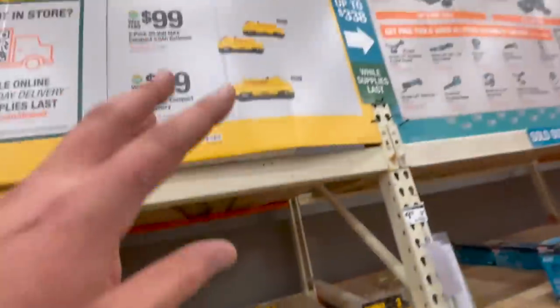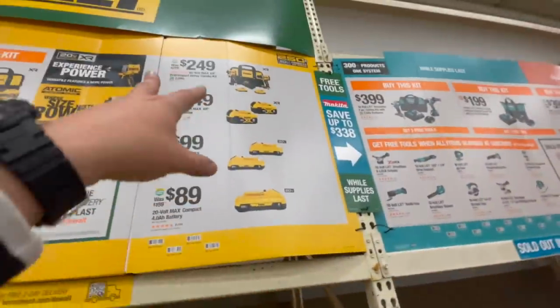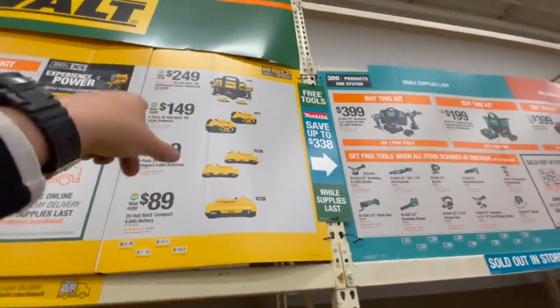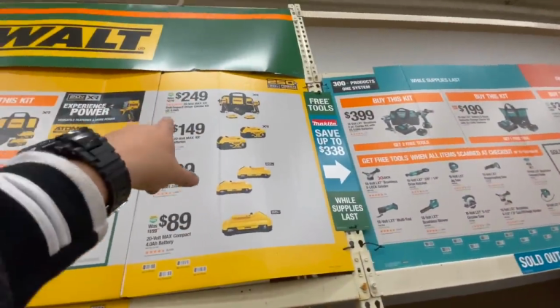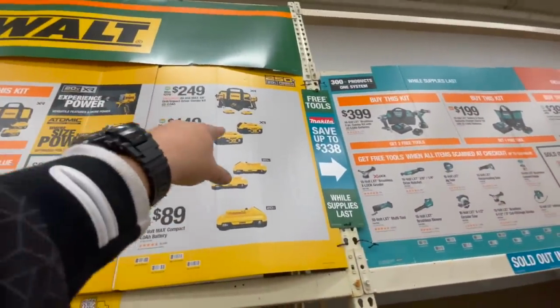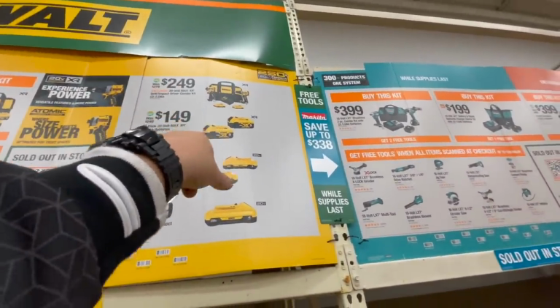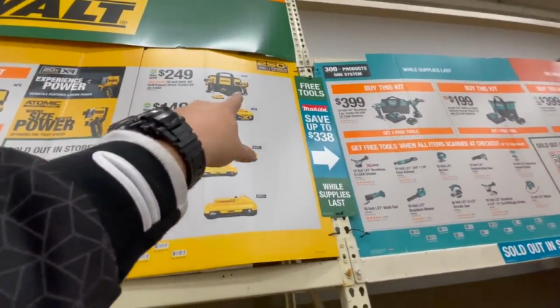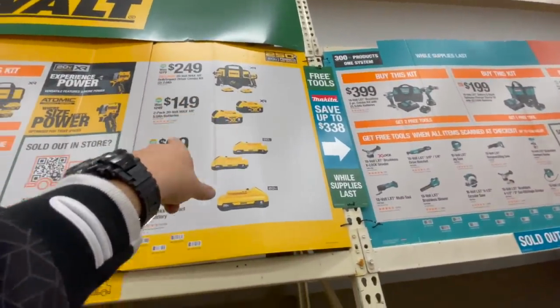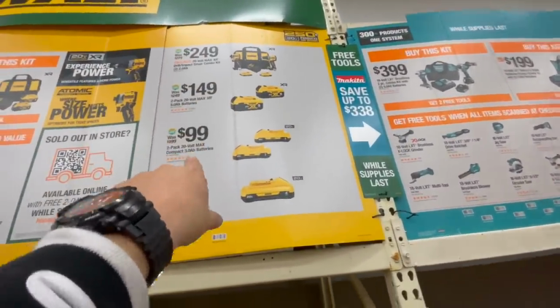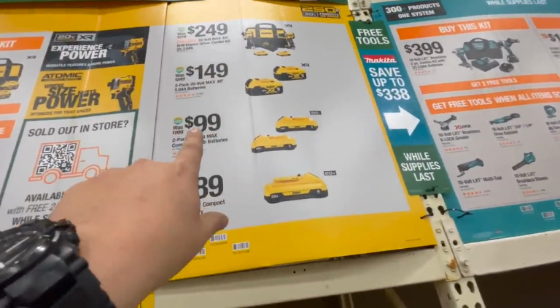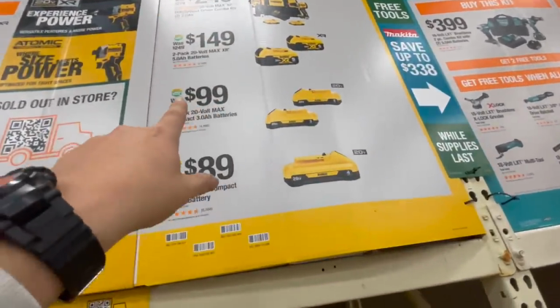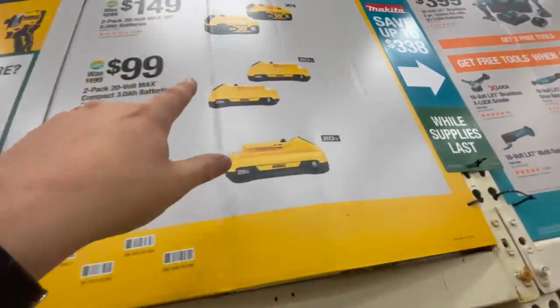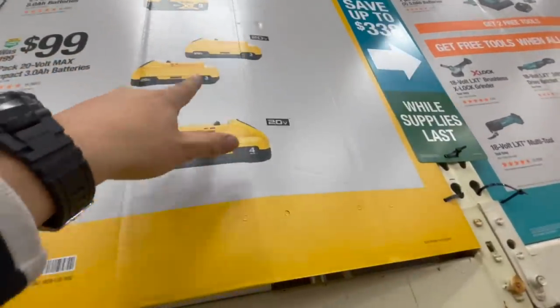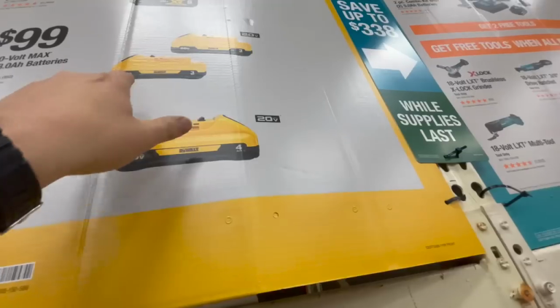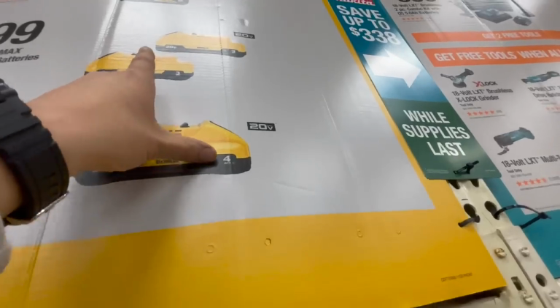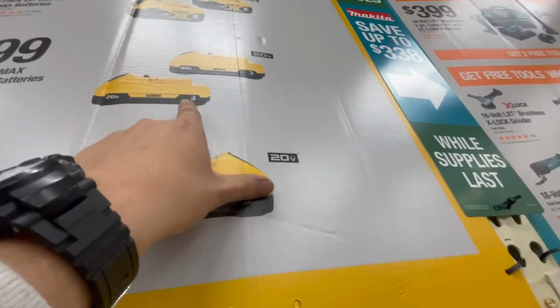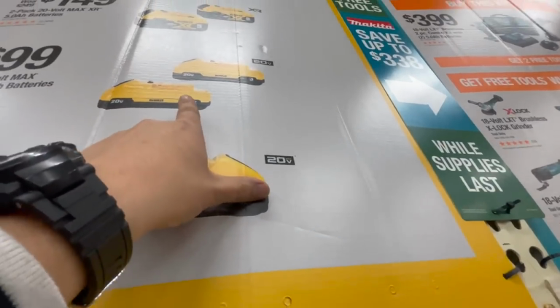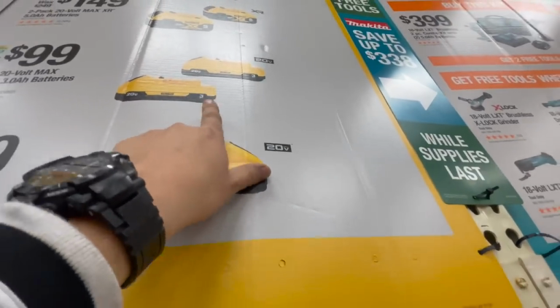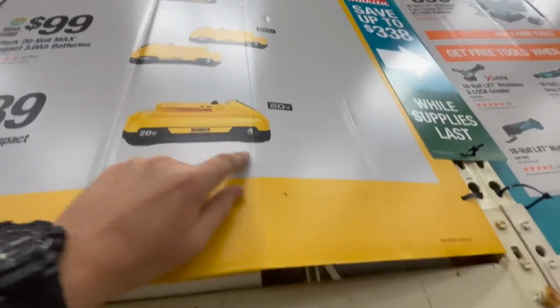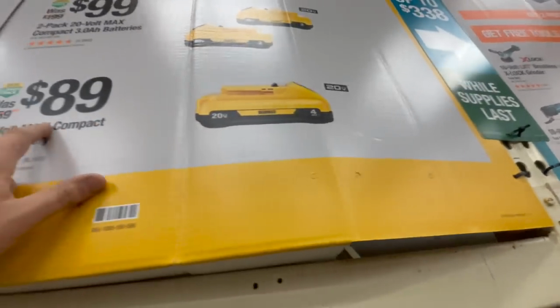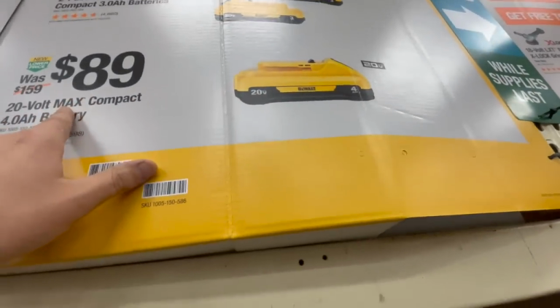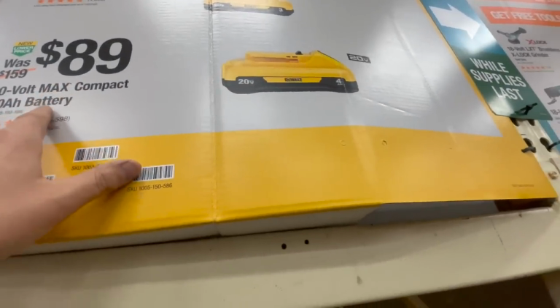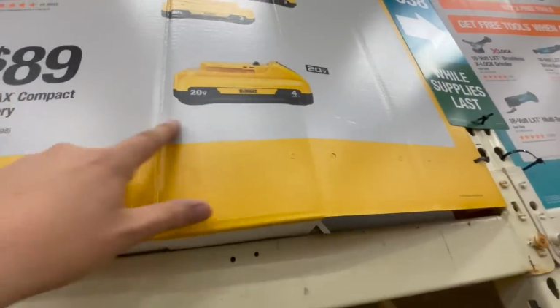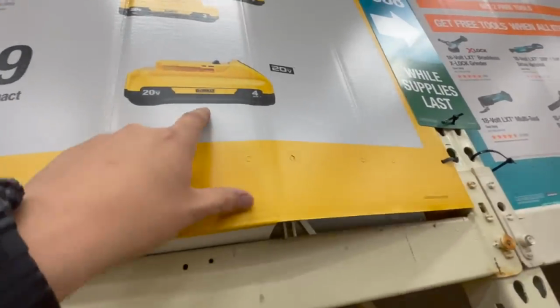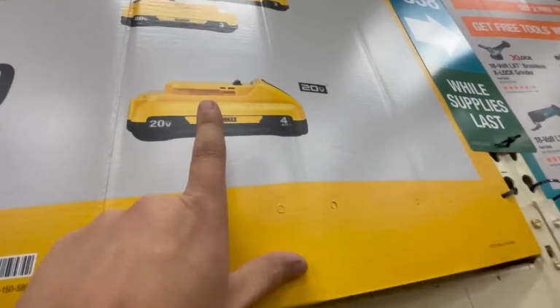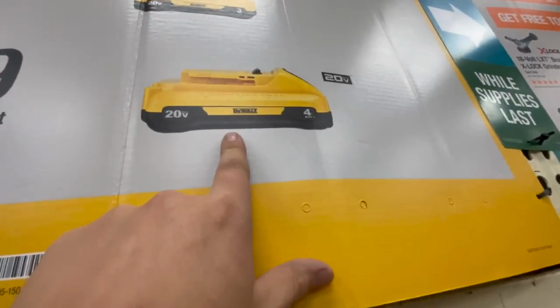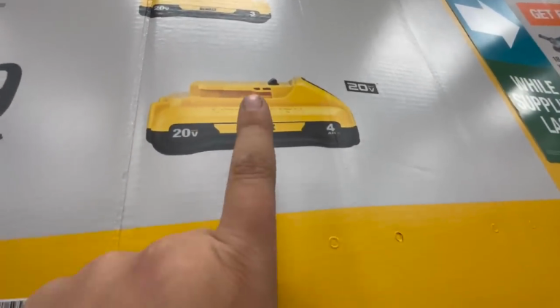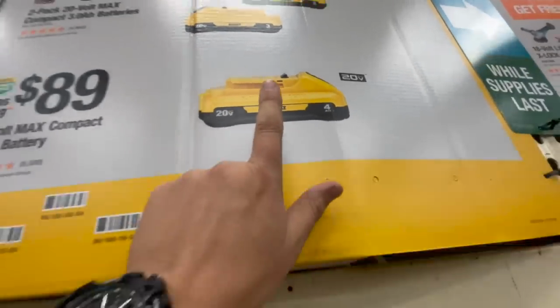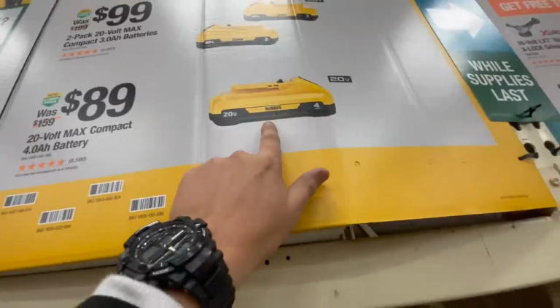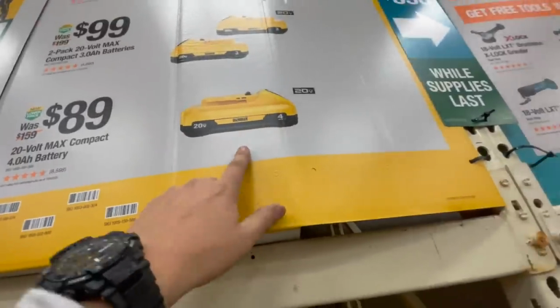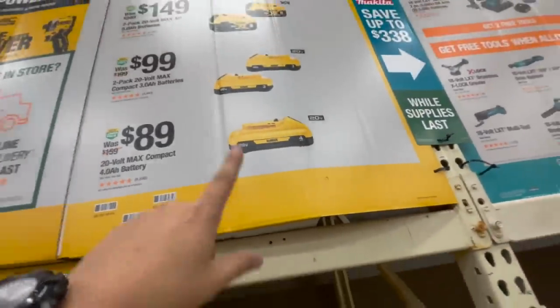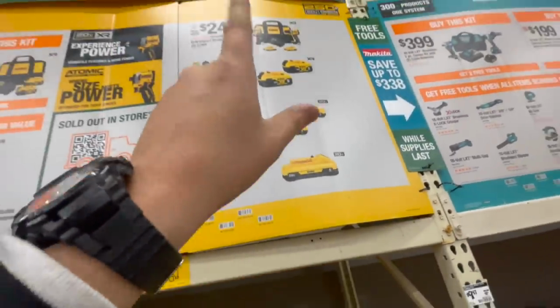You can get $149 for two five amp hour batteries, or $100 for two three amp hour batteries — I believe these have 21700 cells. And $89 for a four amp hour battery with 21700 cells. That's not a bad buy either.